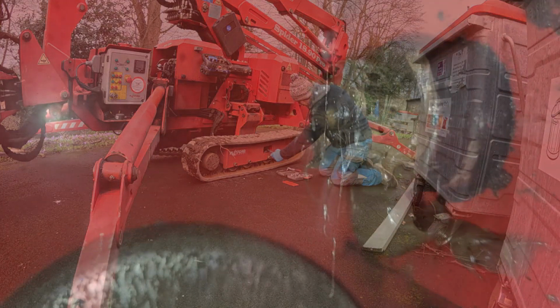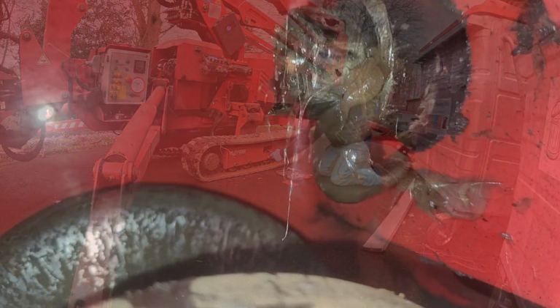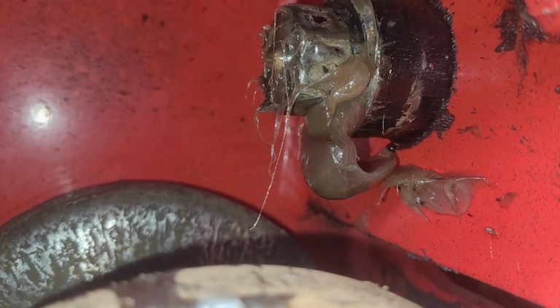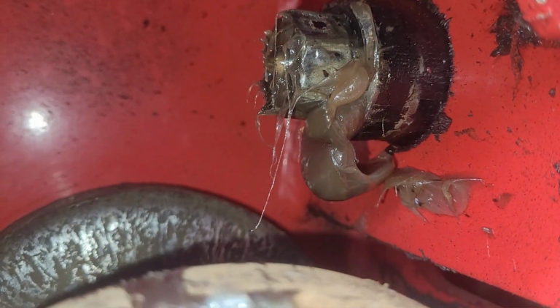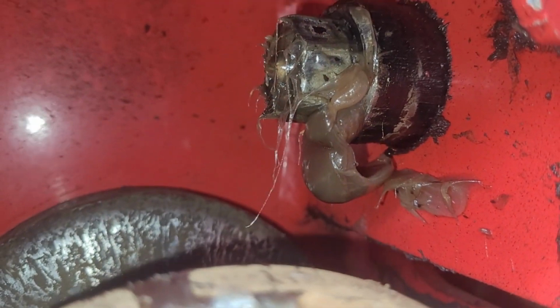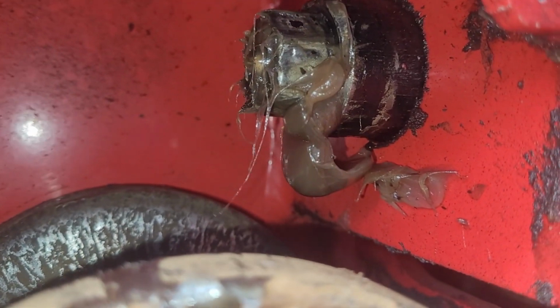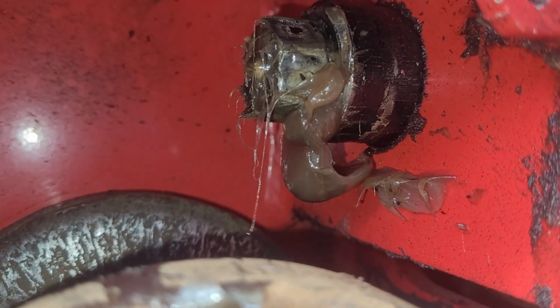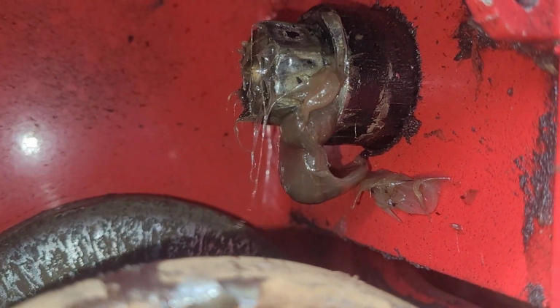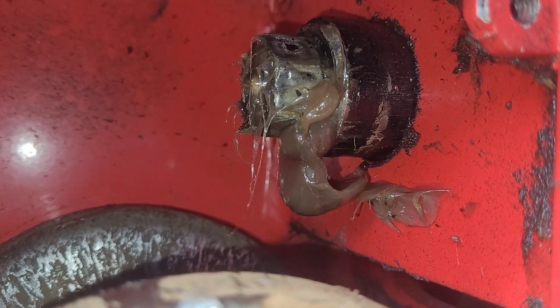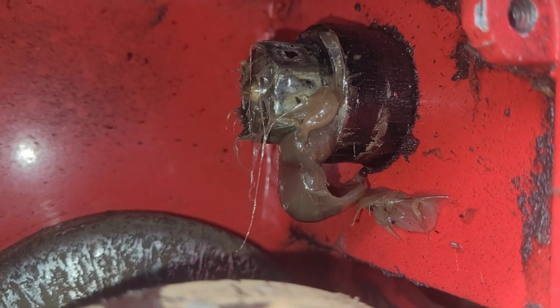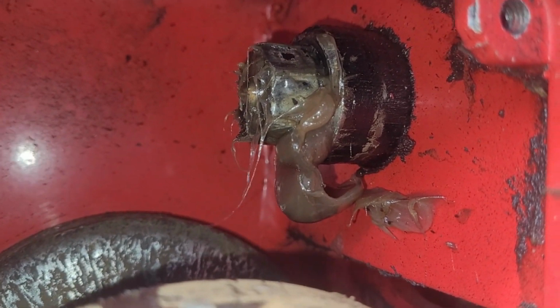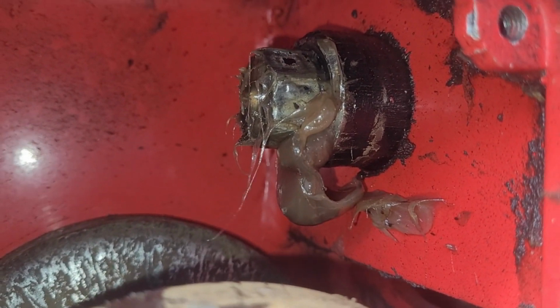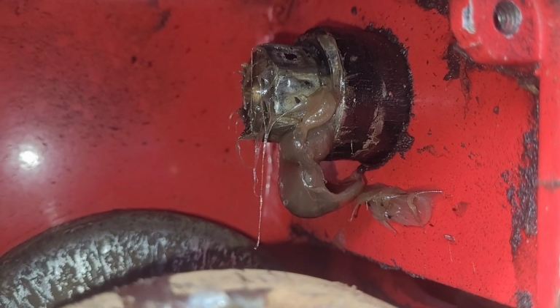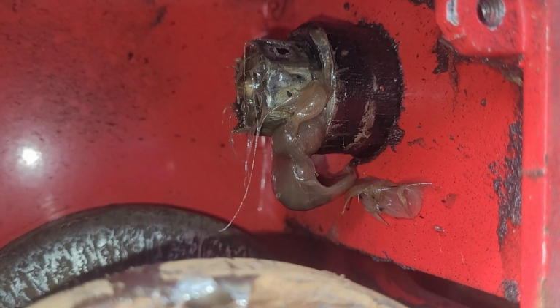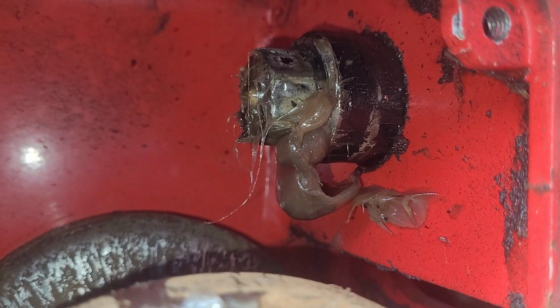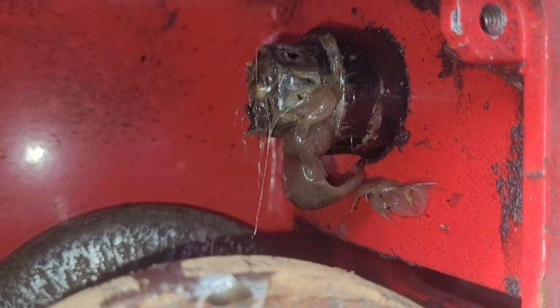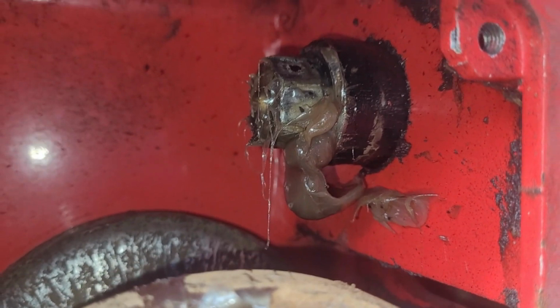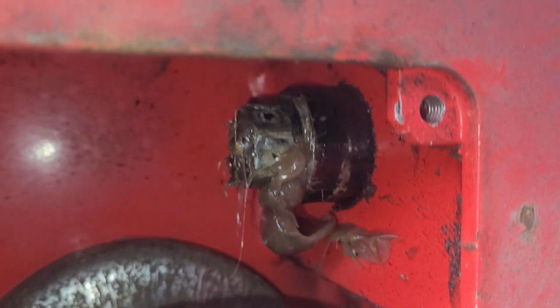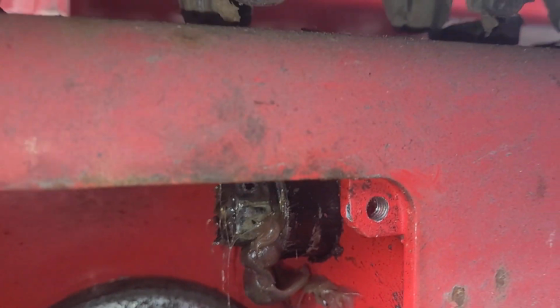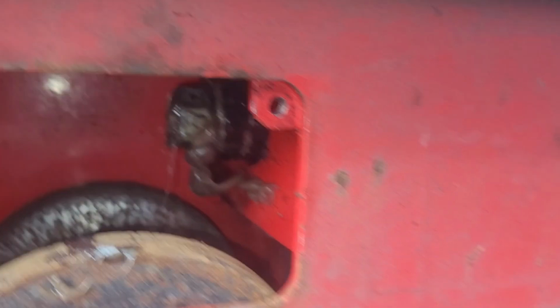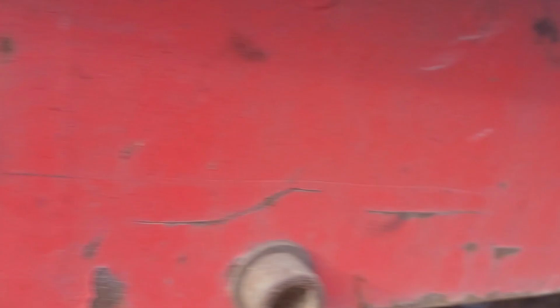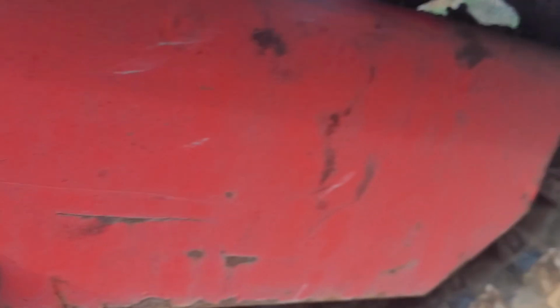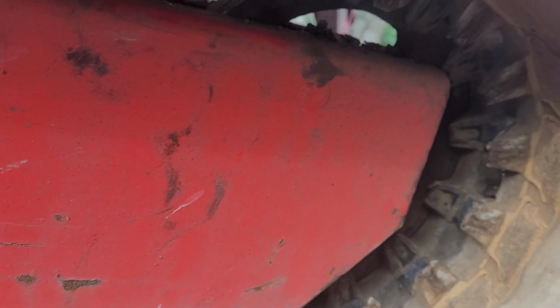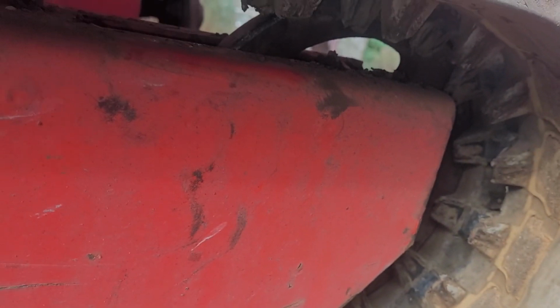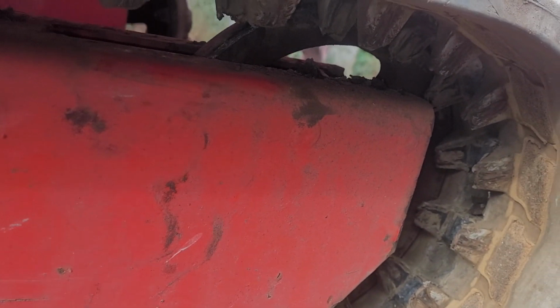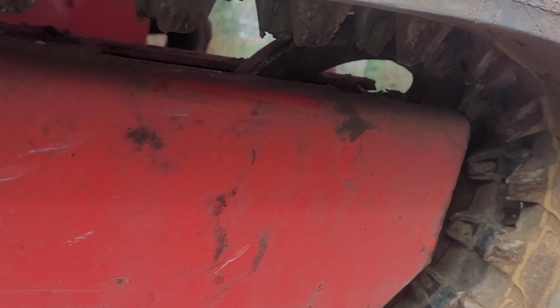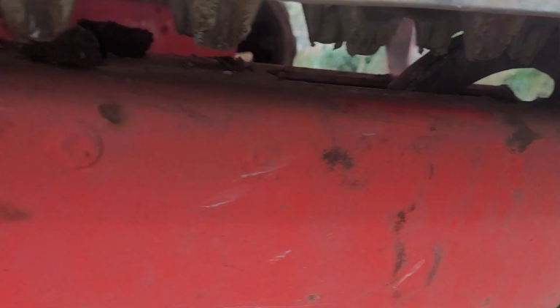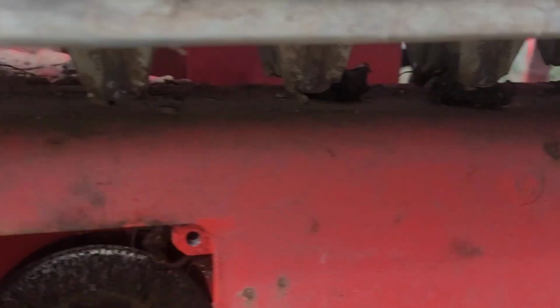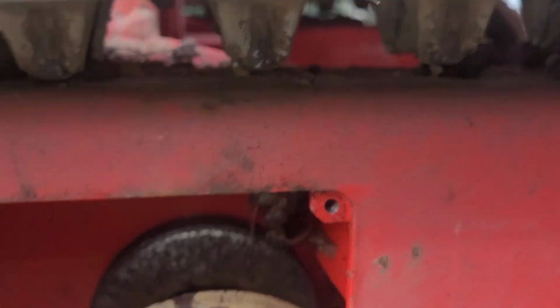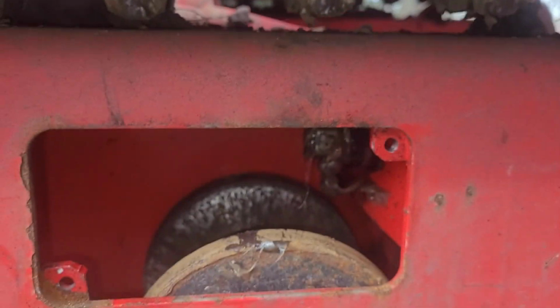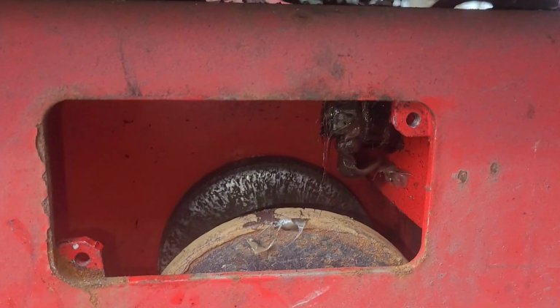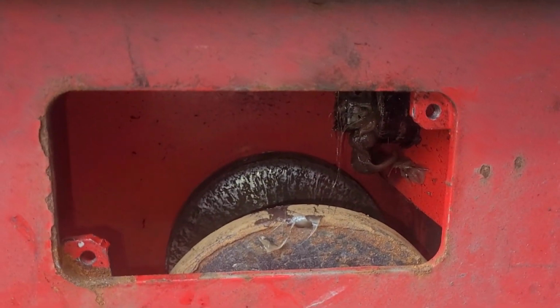Okay, look at that — you can see the grease starting to ooze out. That's because it's released the pressure, and now this wheel here can slide in that direction.